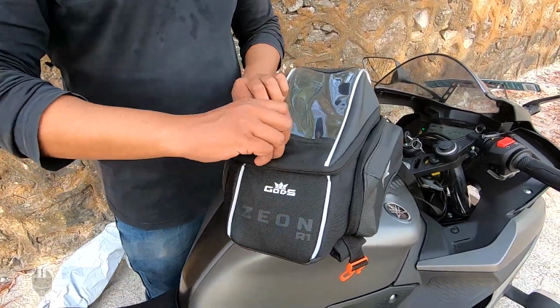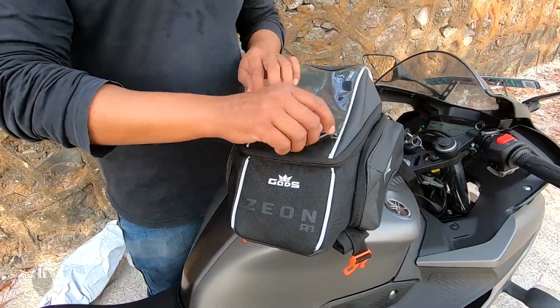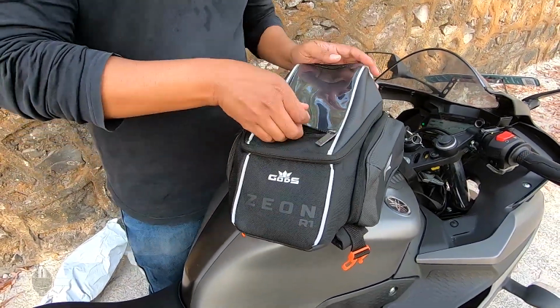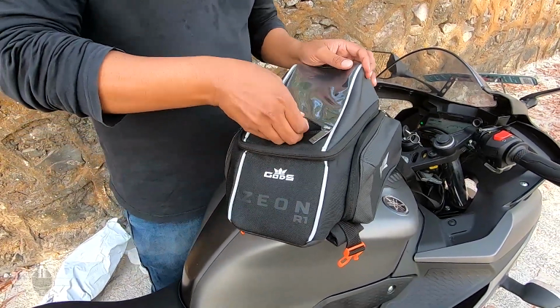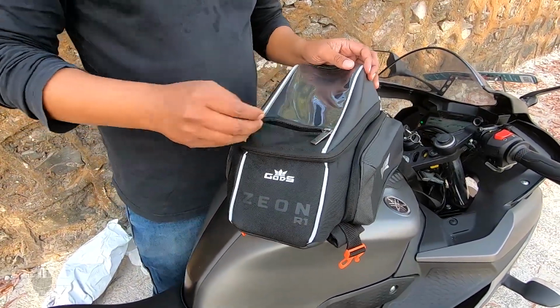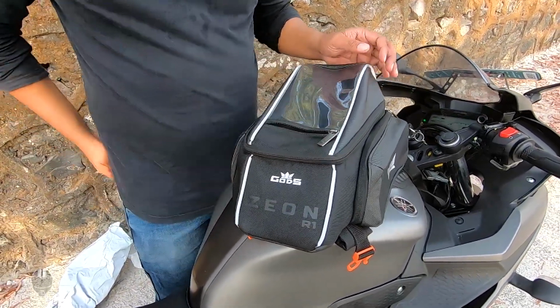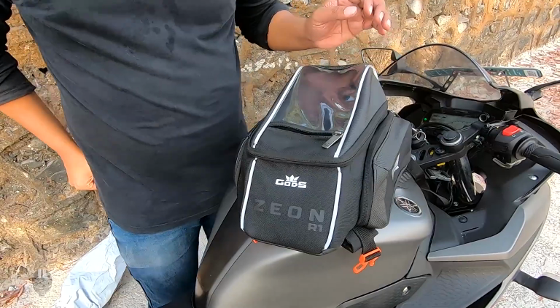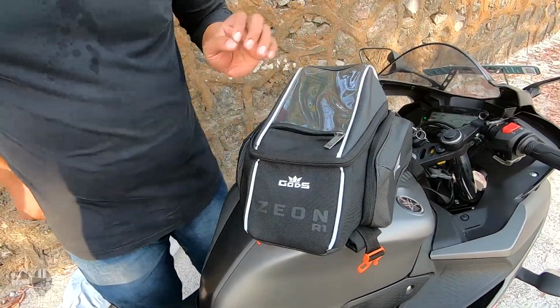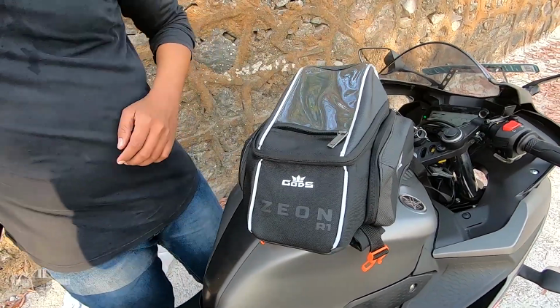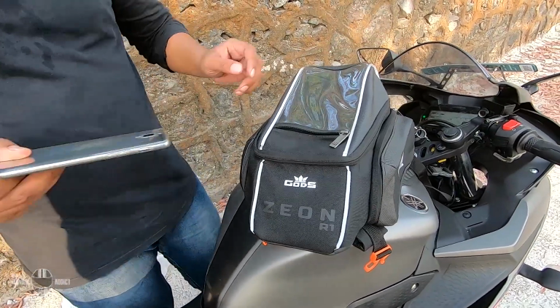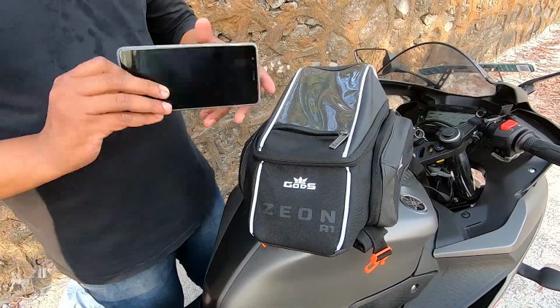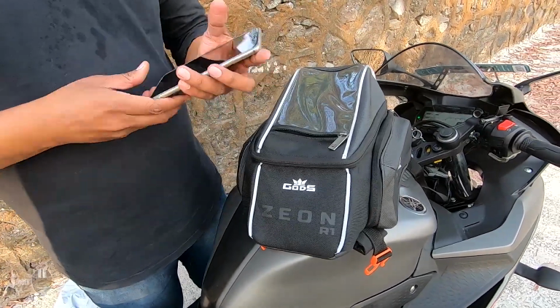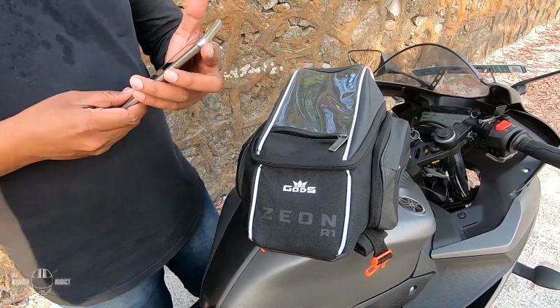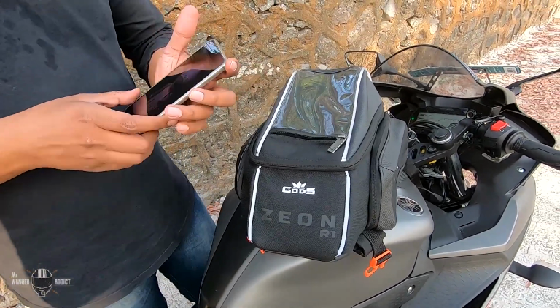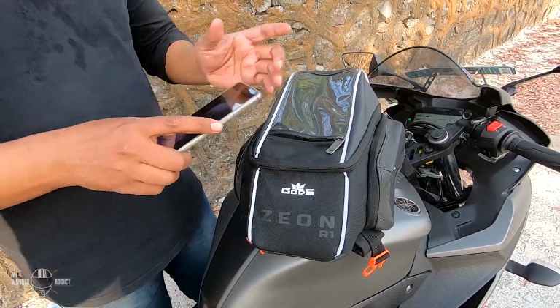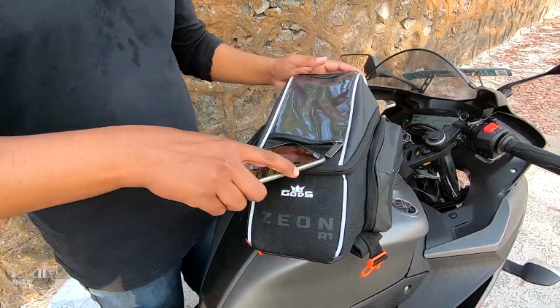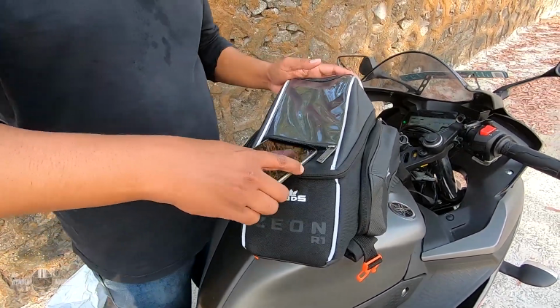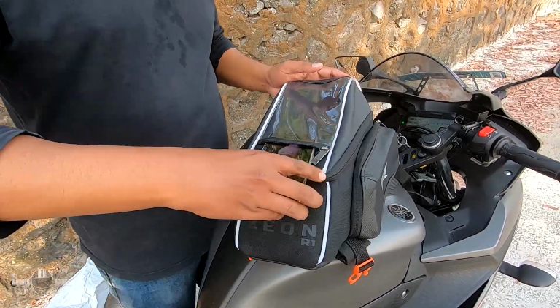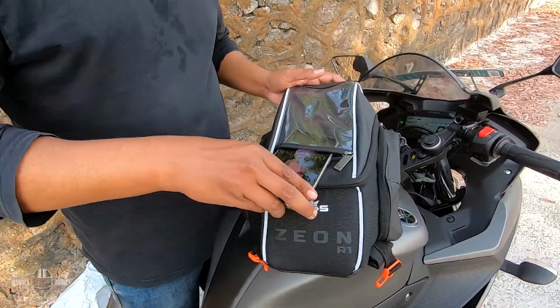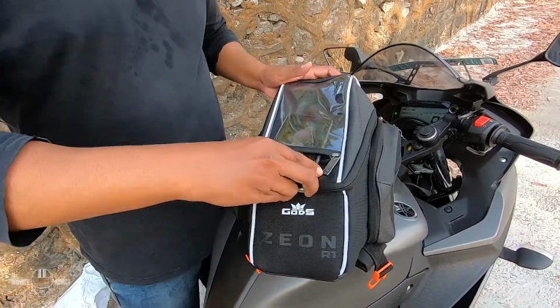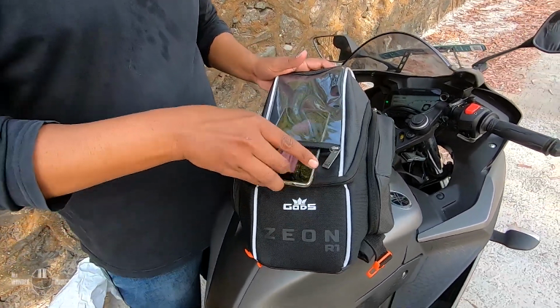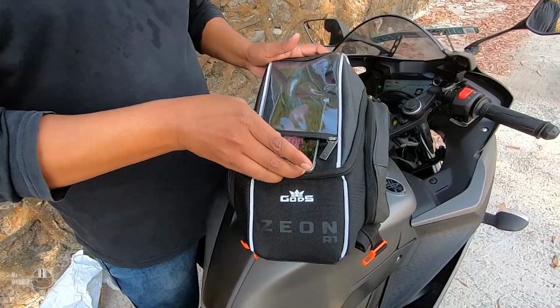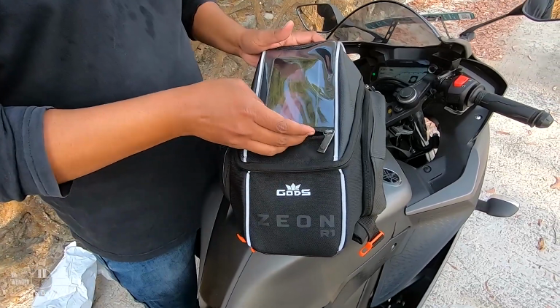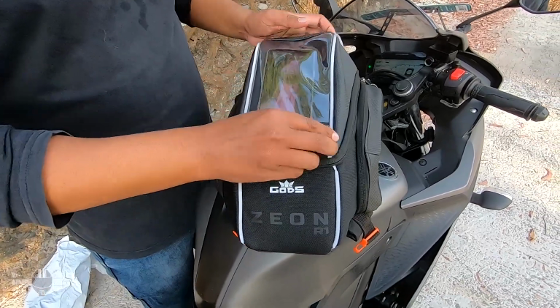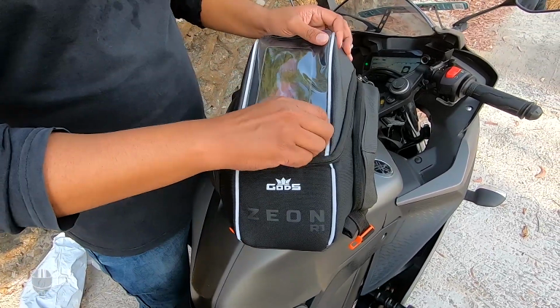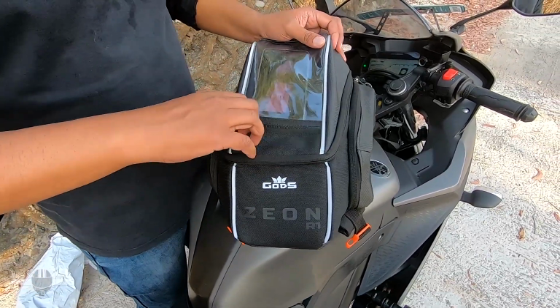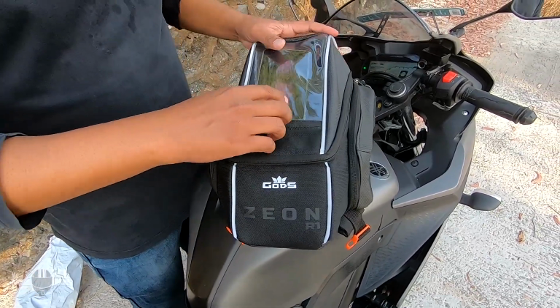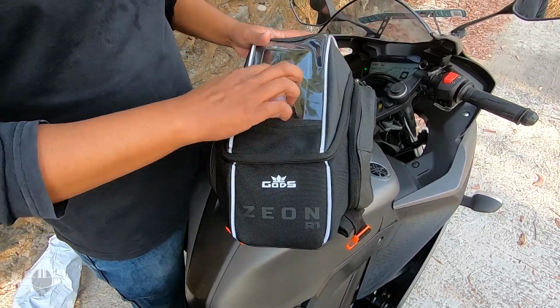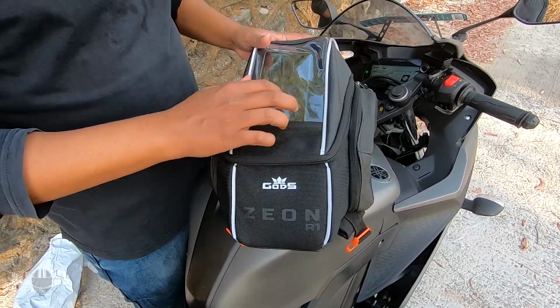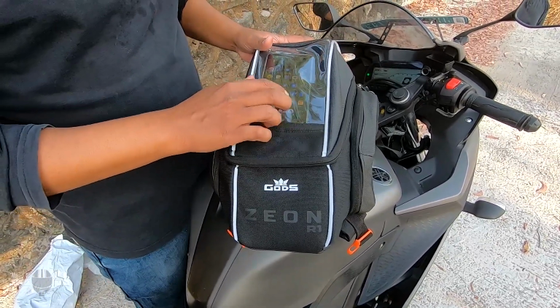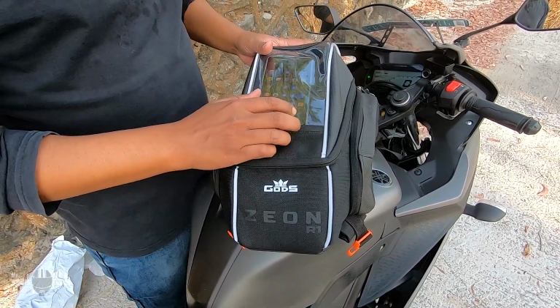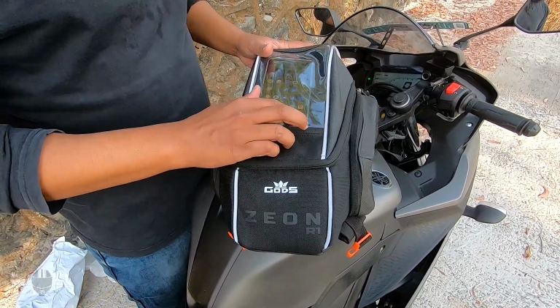This is the navigation pocket. It's a touch-sensitive pocket for smartphones — a safe way to attend calls, listen to music, and use navigation, all while riding without the need to stop and check for directions.